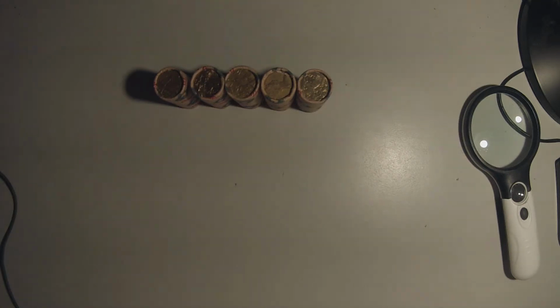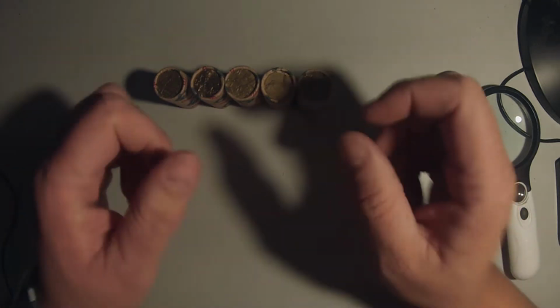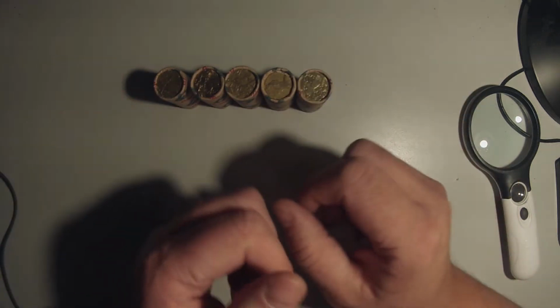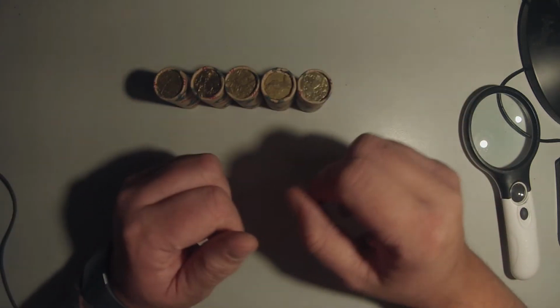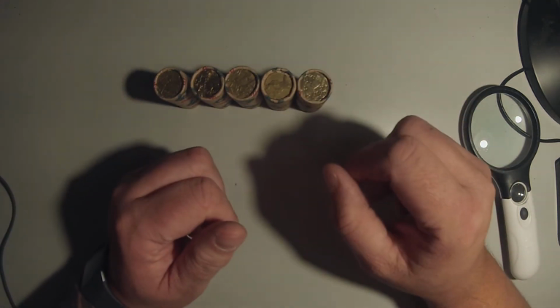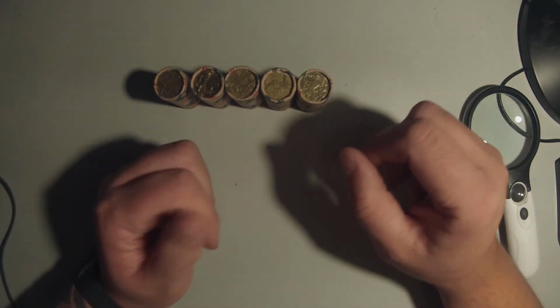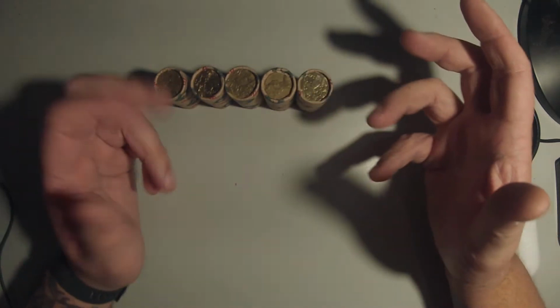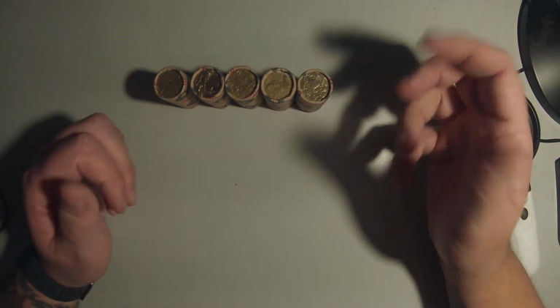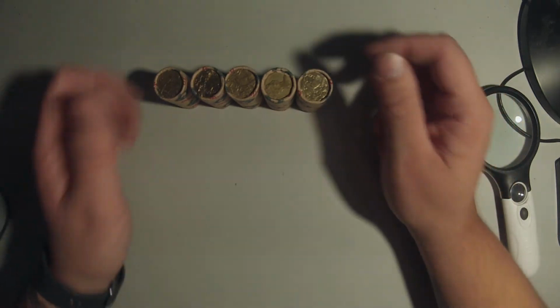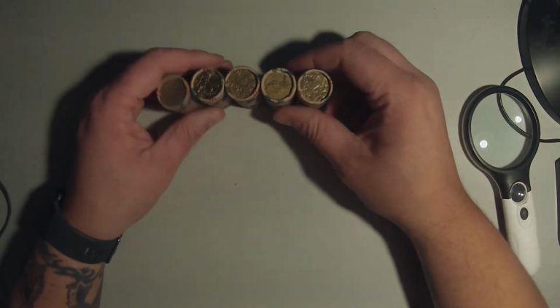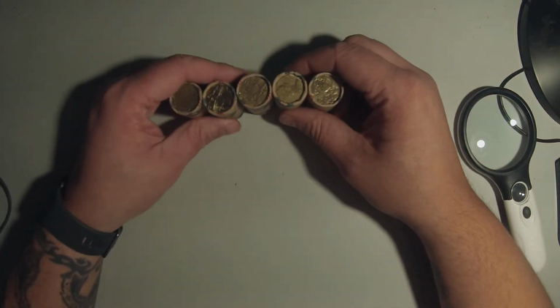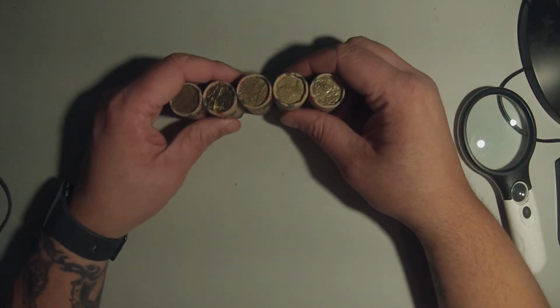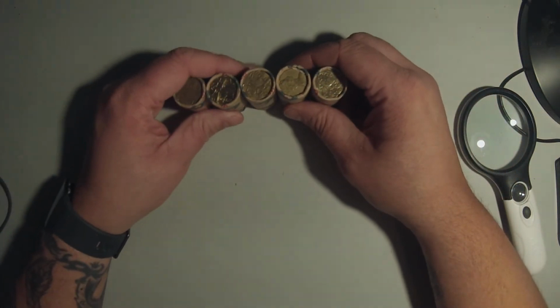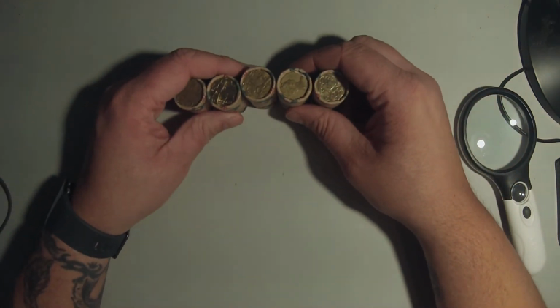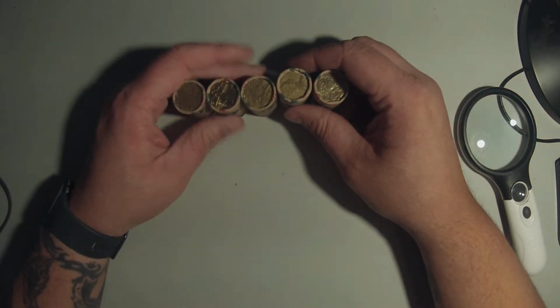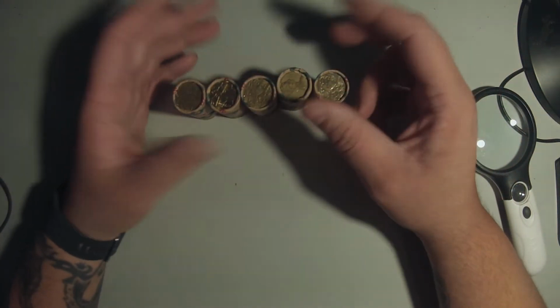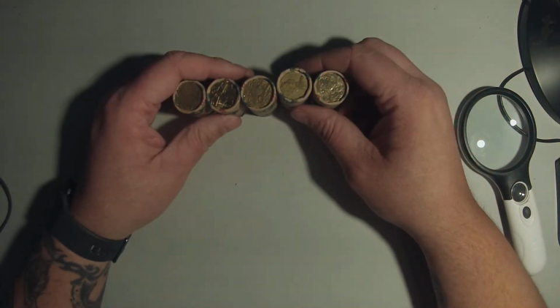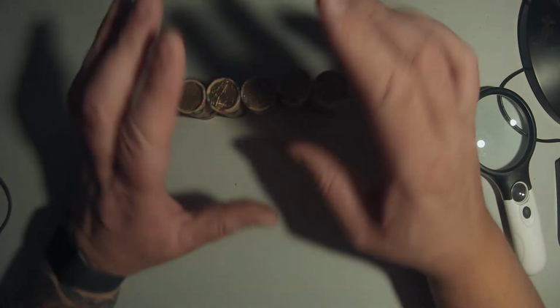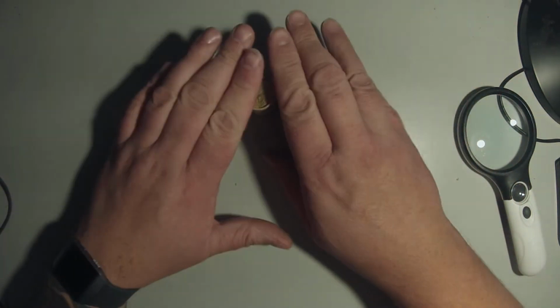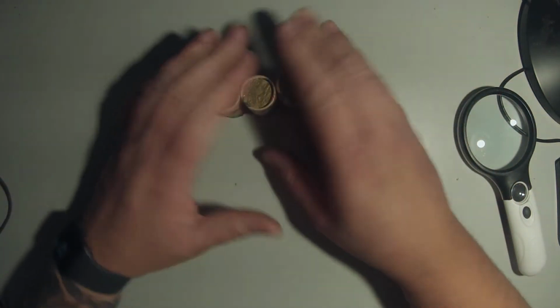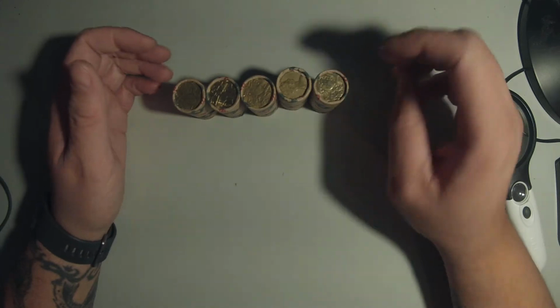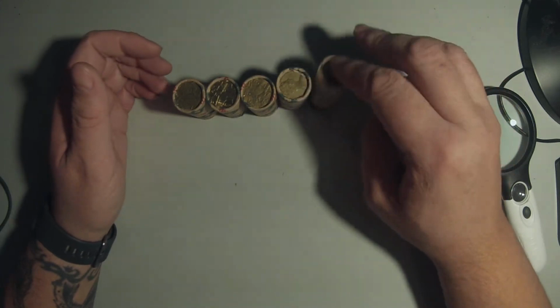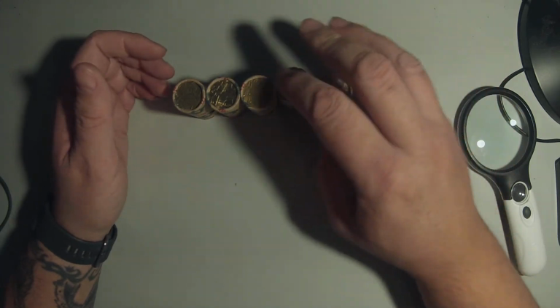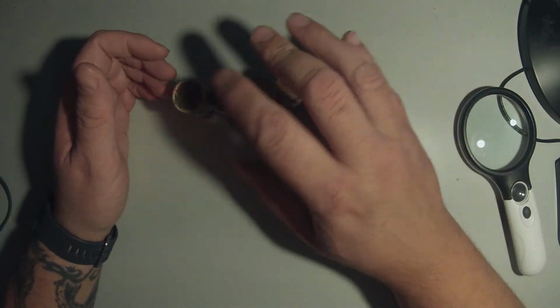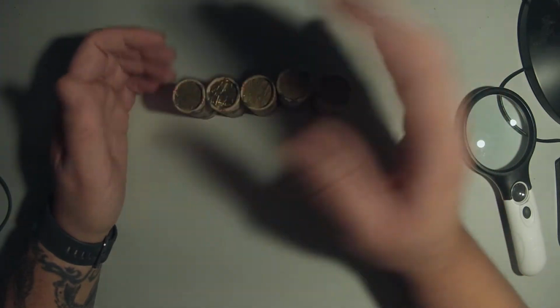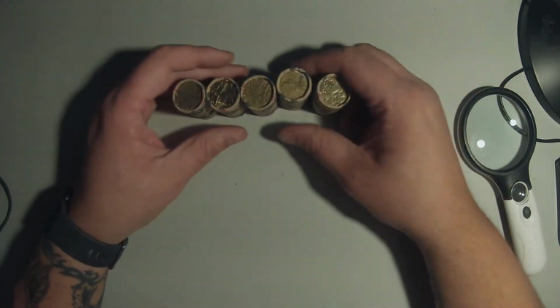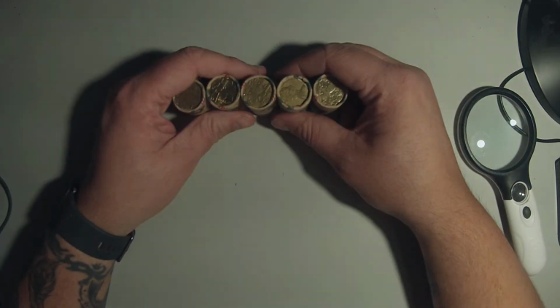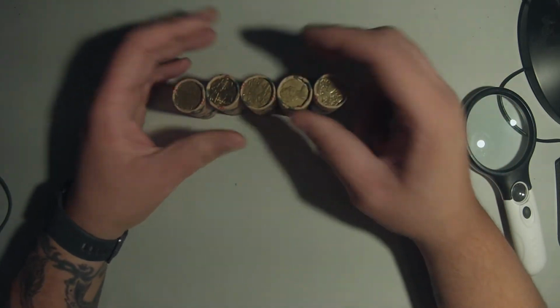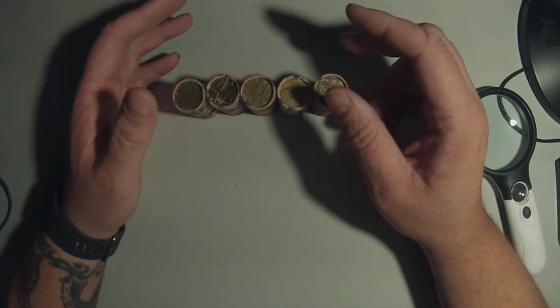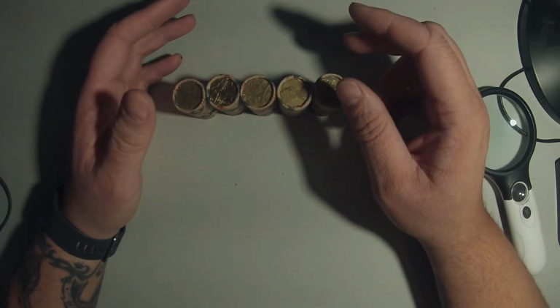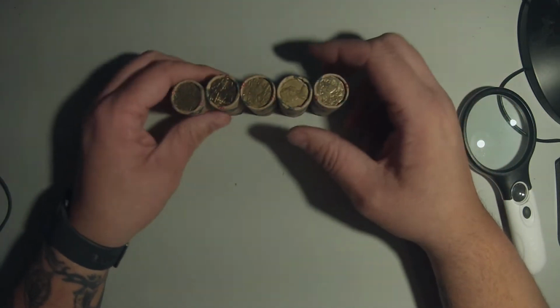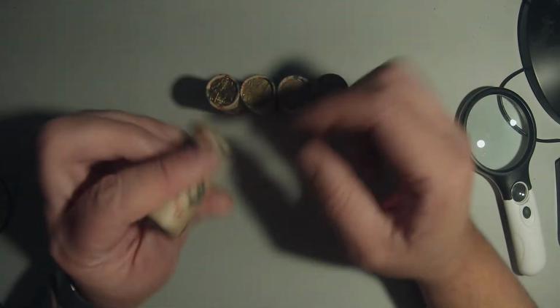G'day guys, TessieCoinHunter back again. Tonight I decided to do a bit of a live — well, not live — recorded noodle. So I've got two, four, six, eight, ten — a hundred dollars worth of one dollar coins.